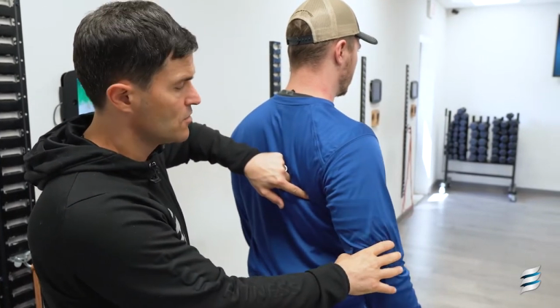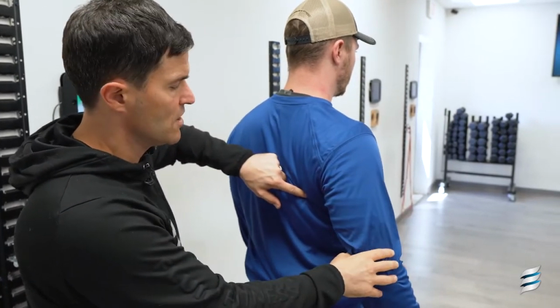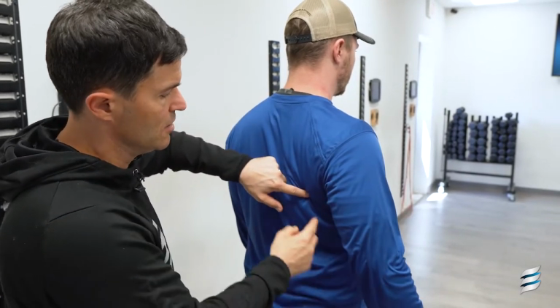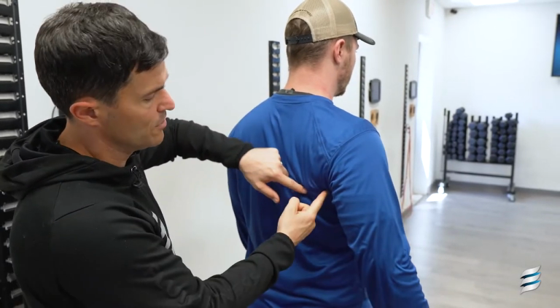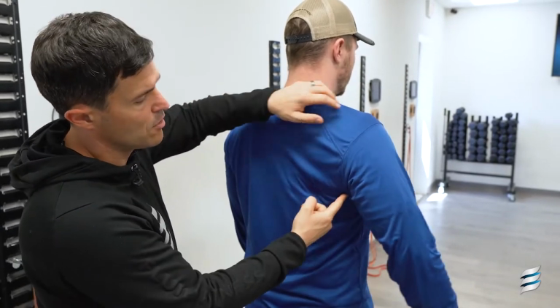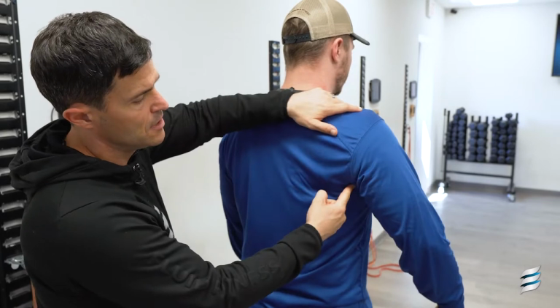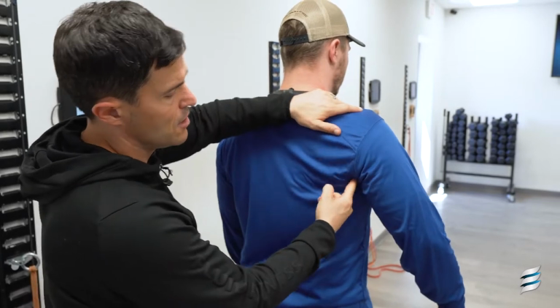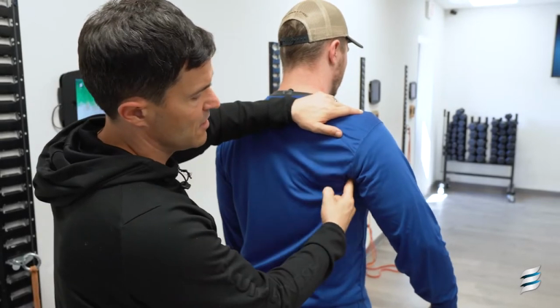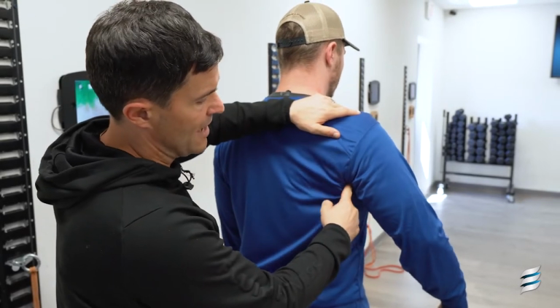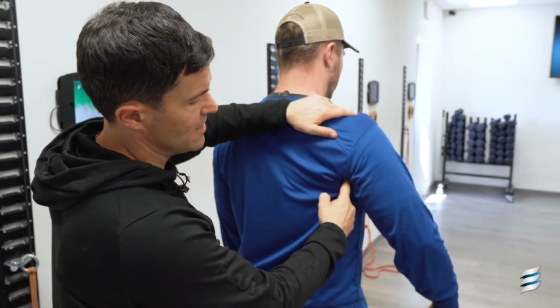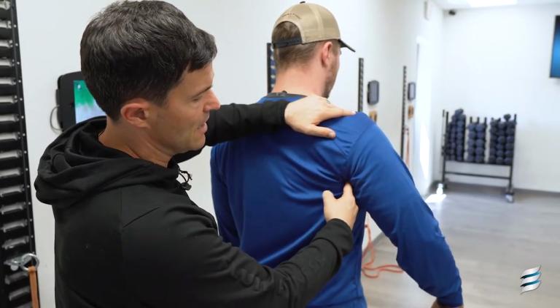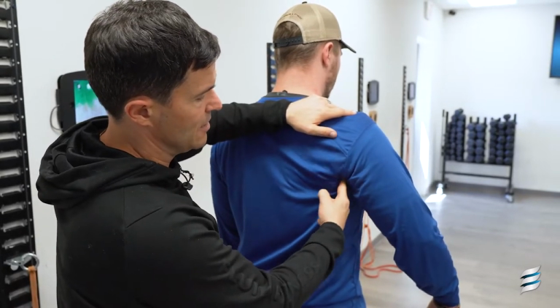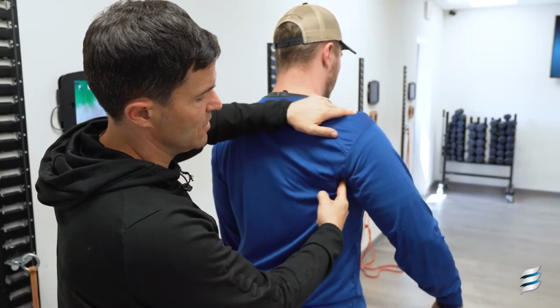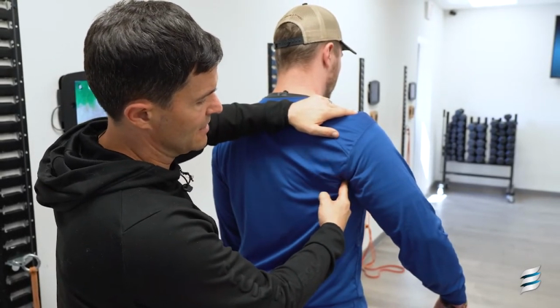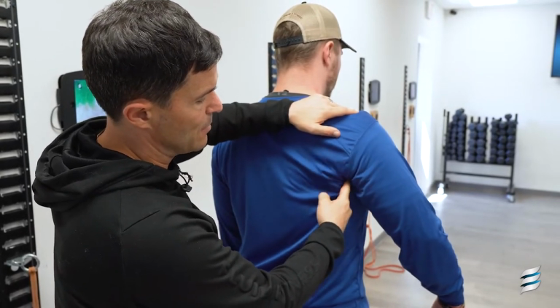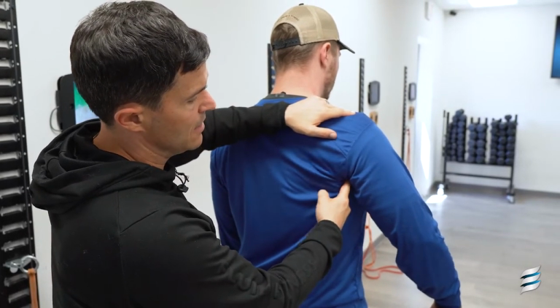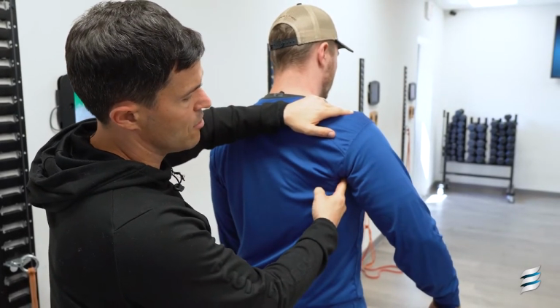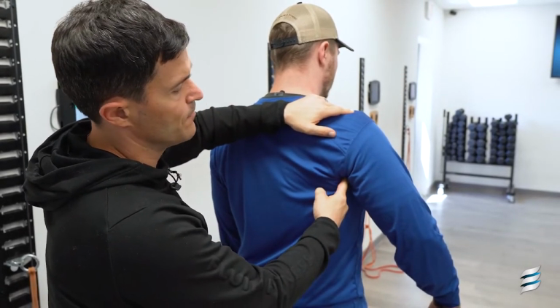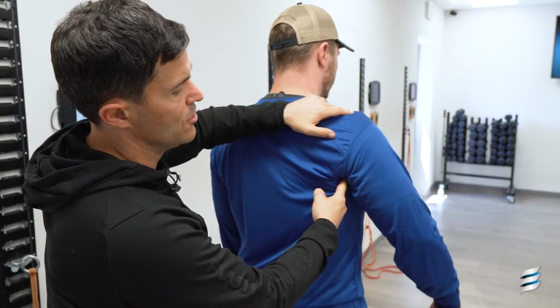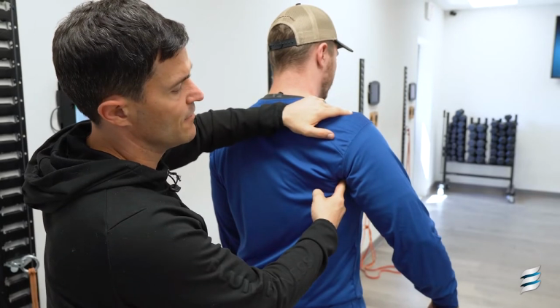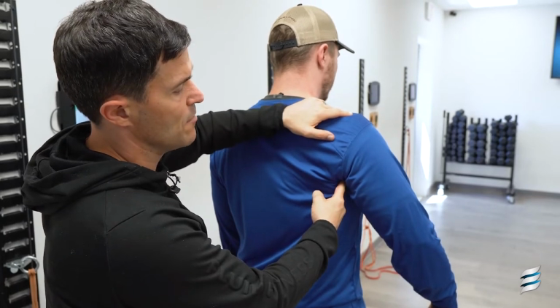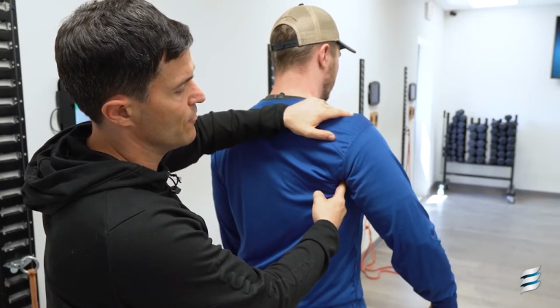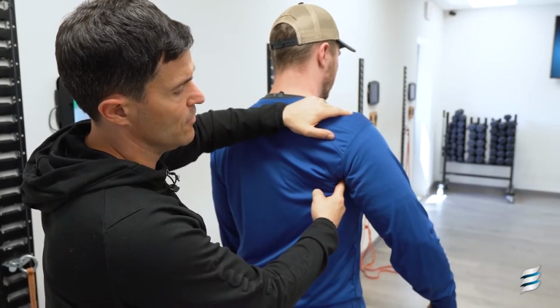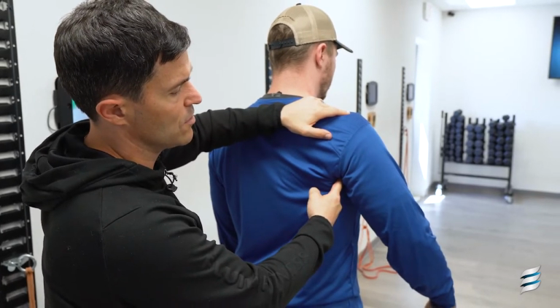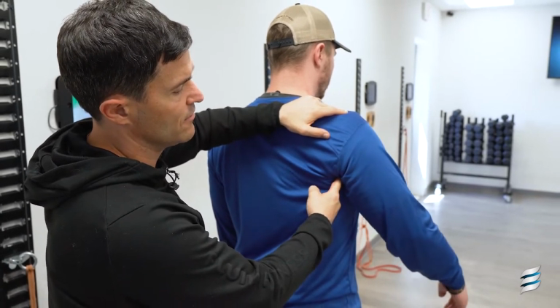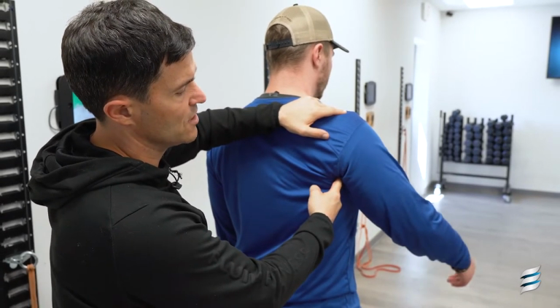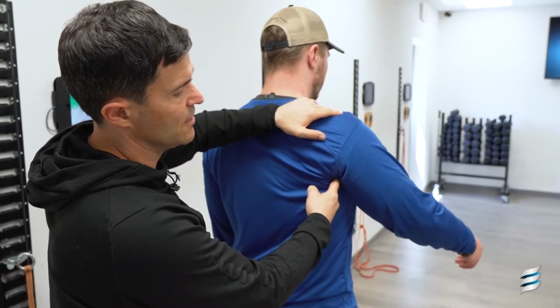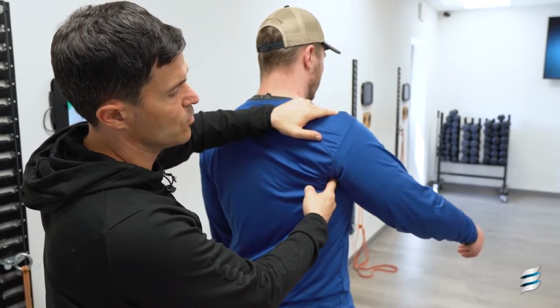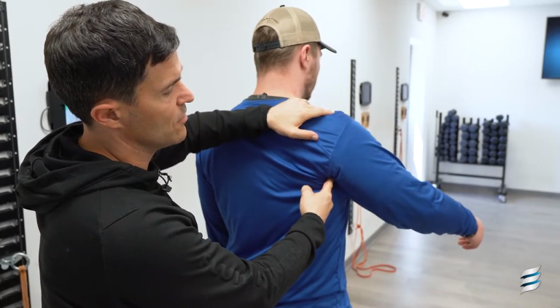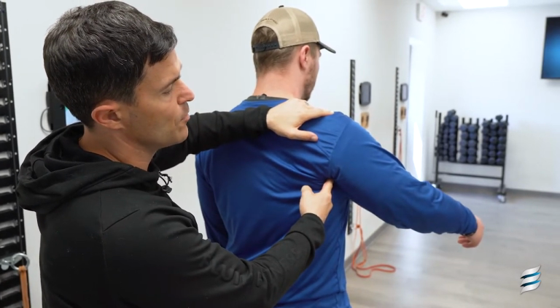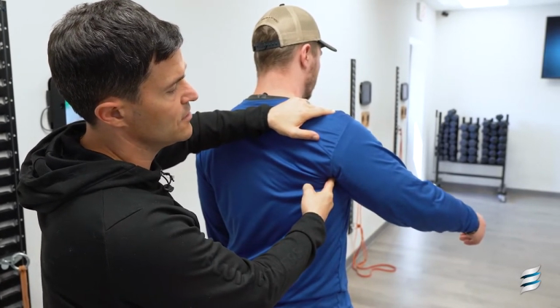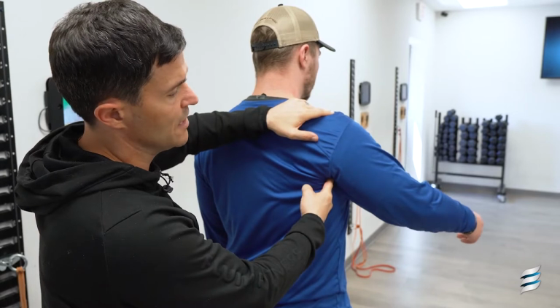So to stretch it, you would put the ball underneath the lat, or on top of the lat, in between that scap and the arm. You're going to lift the arm up in front of you — horizontal flexion — and you're going to rotate the palm into supination.